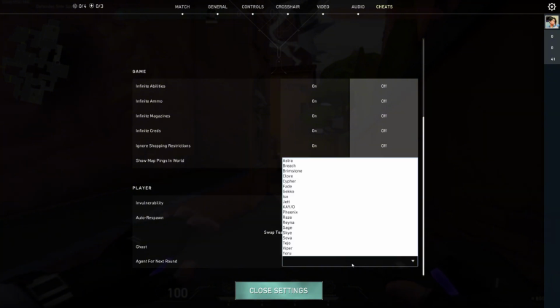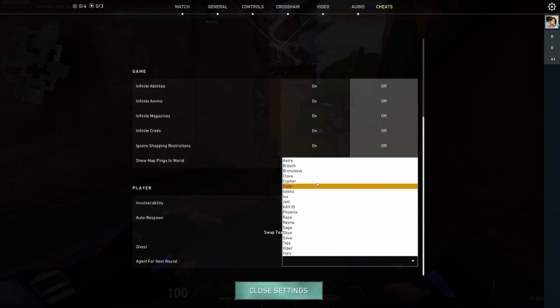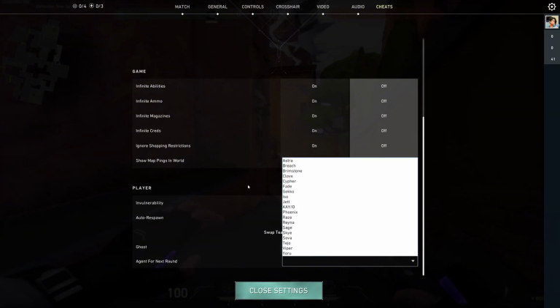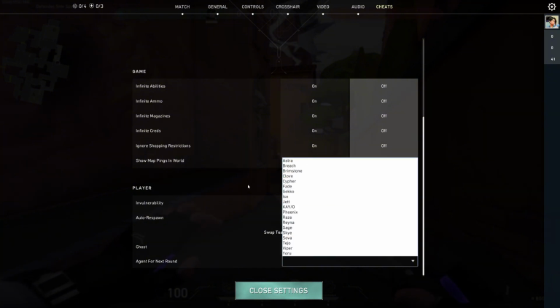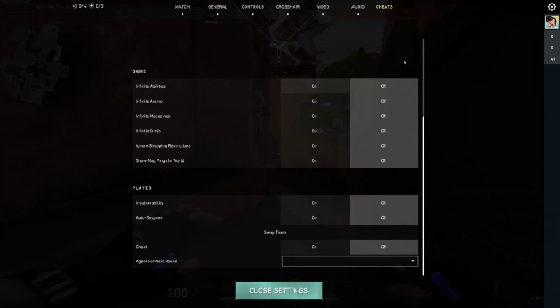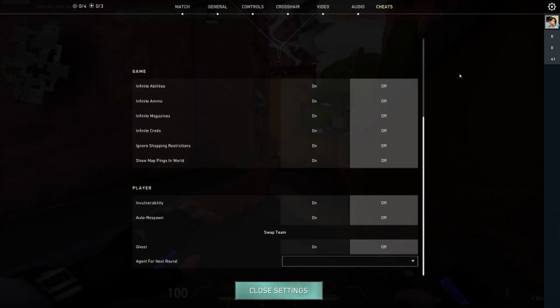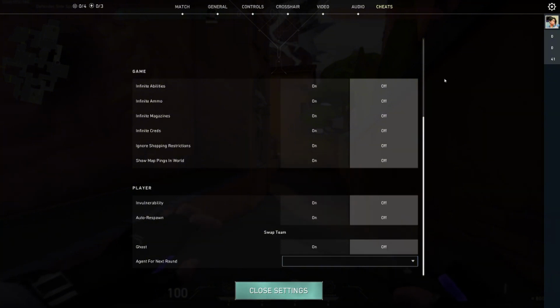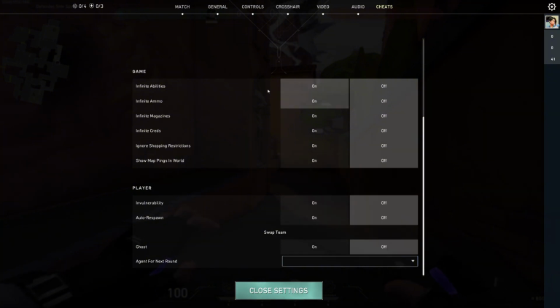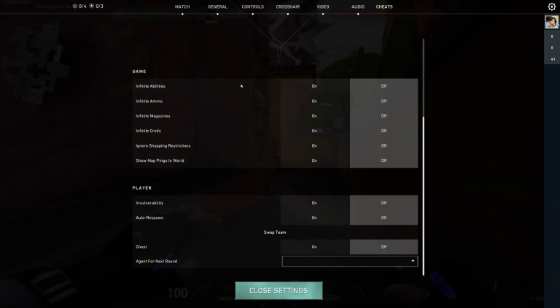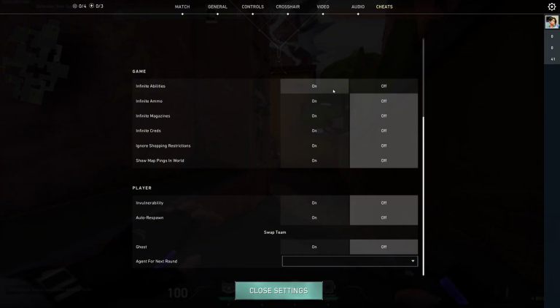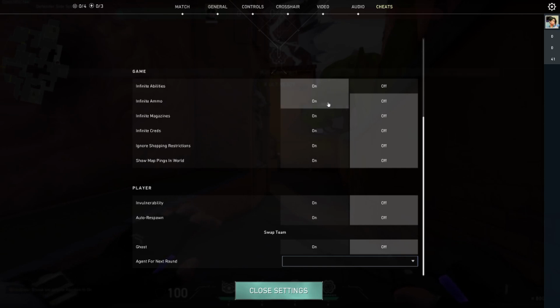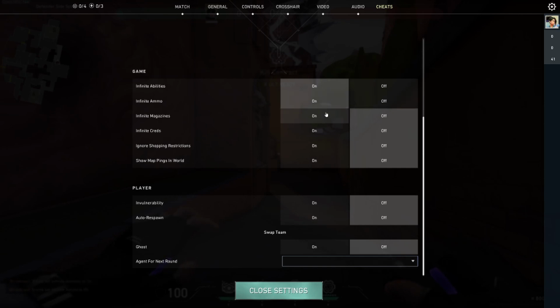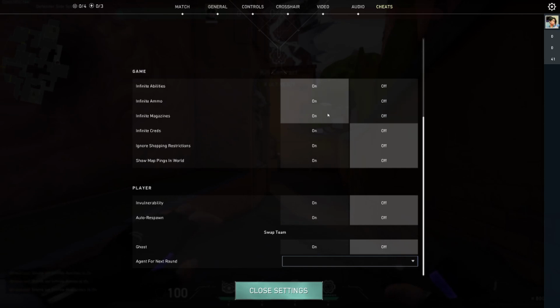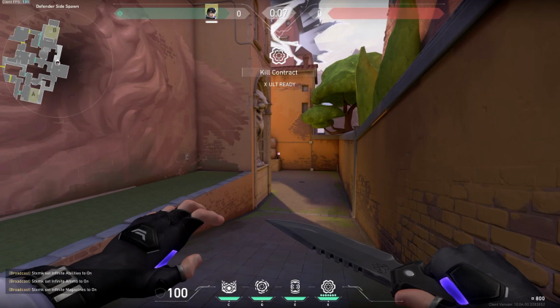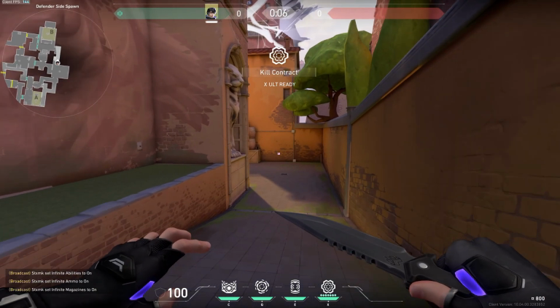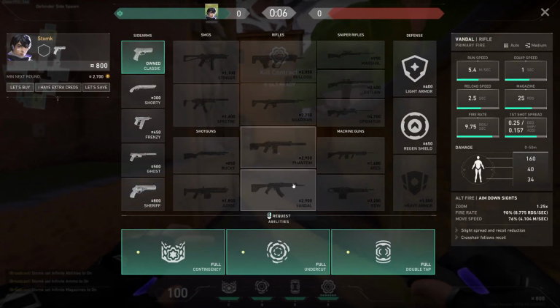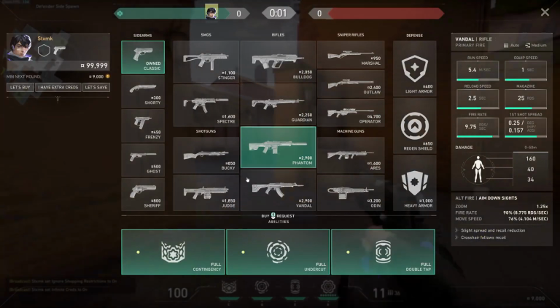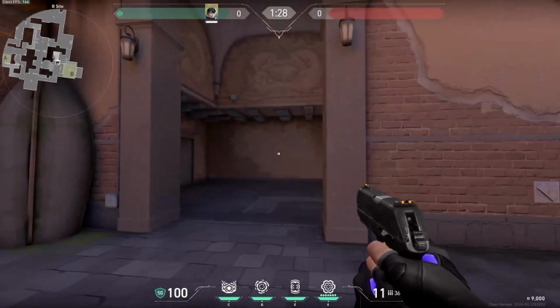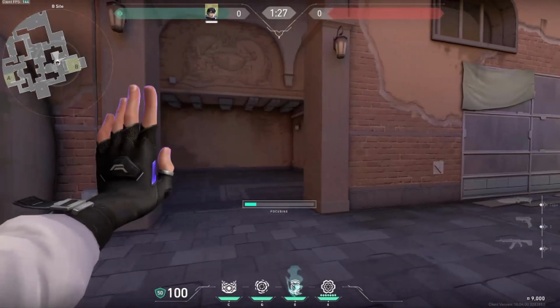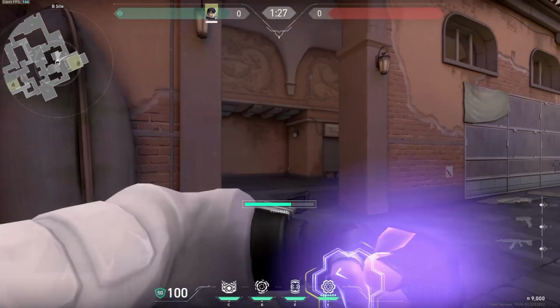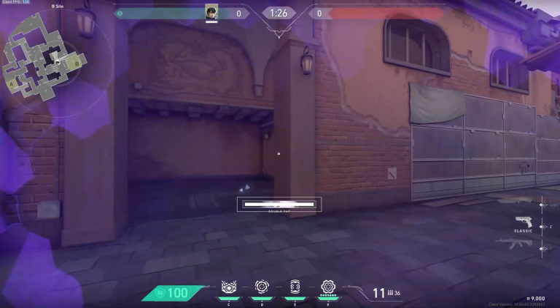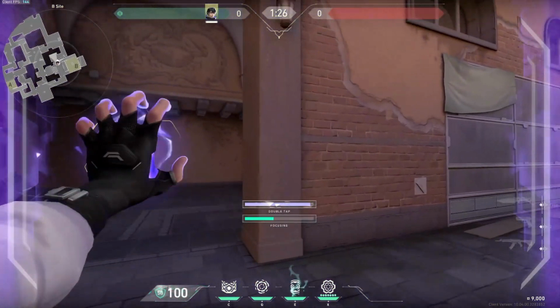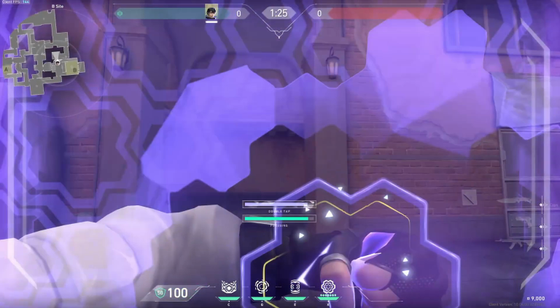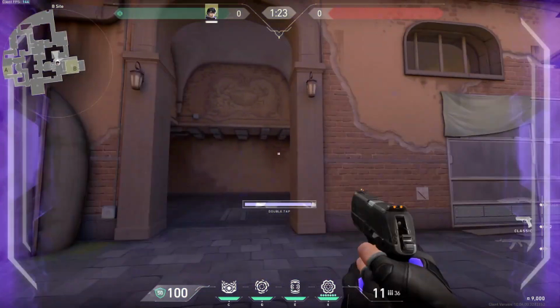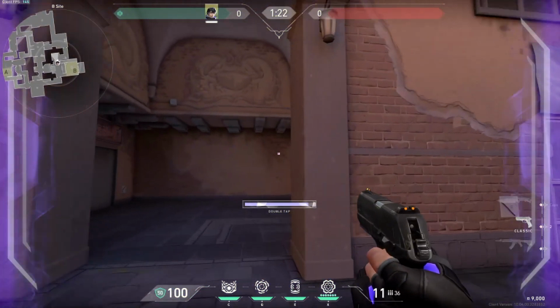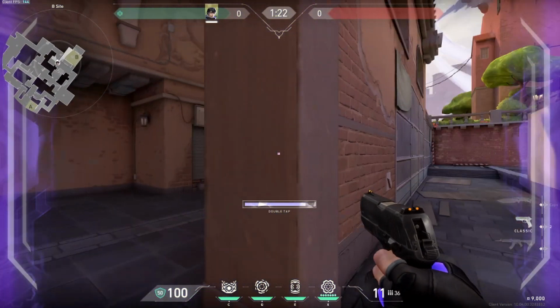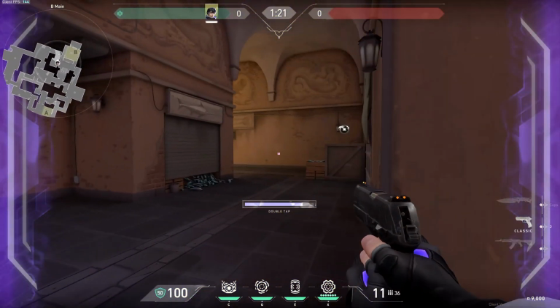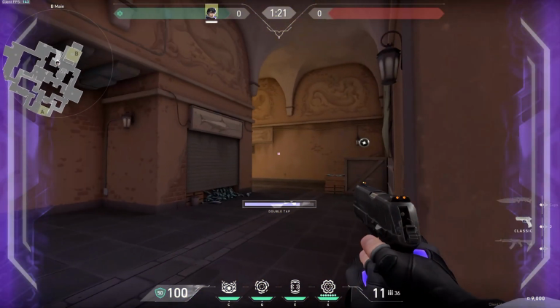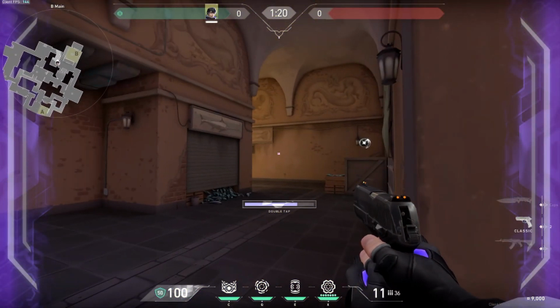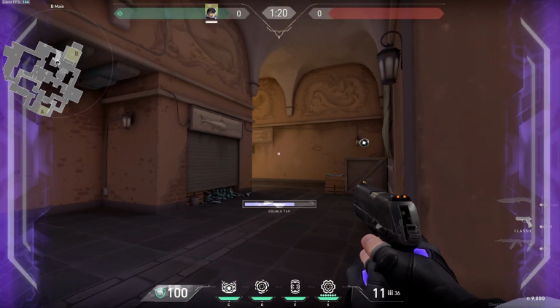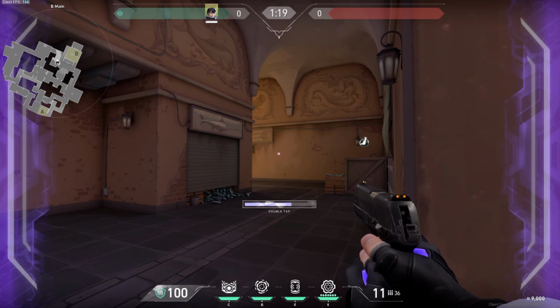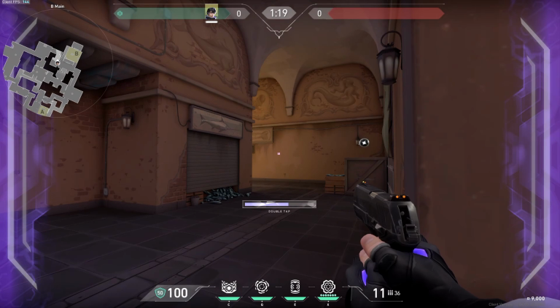You can also change the agent for the next round. Right now I'm going to show you infinite abilities and ammo. Once I turn this on, as you can see, I can spam abilities and I do not run out. That's basically how you turn on cheats in a custom game on Valorant.